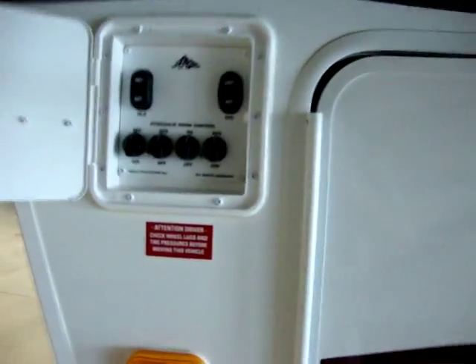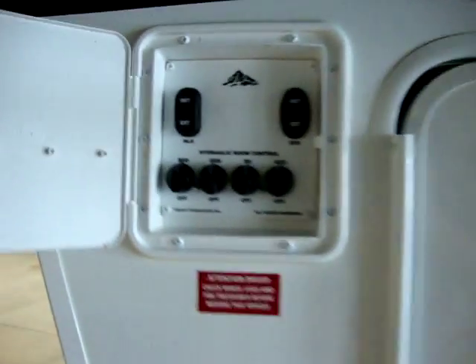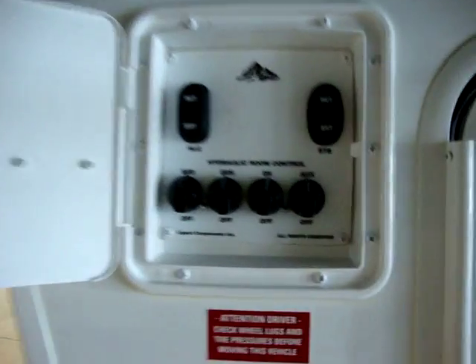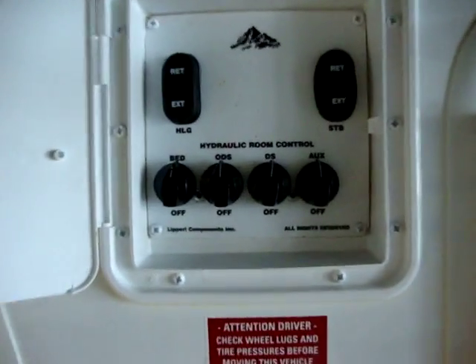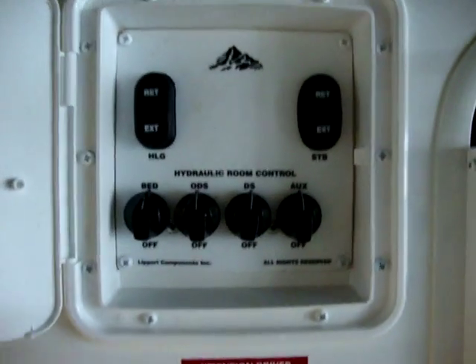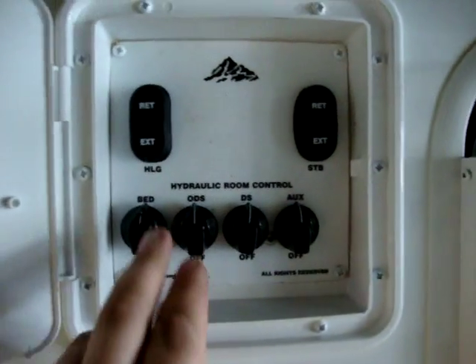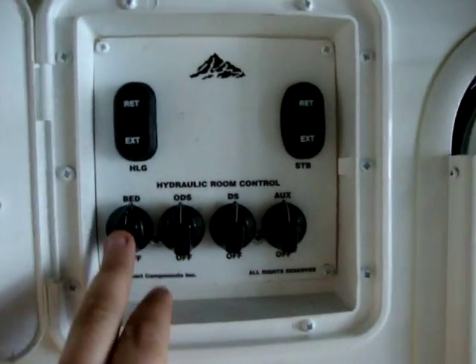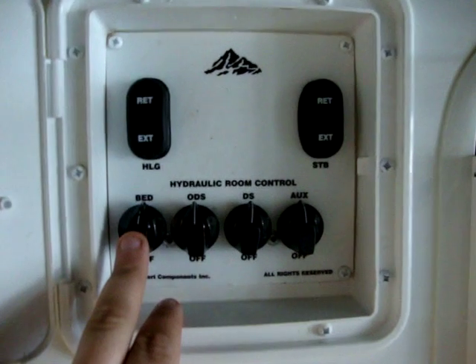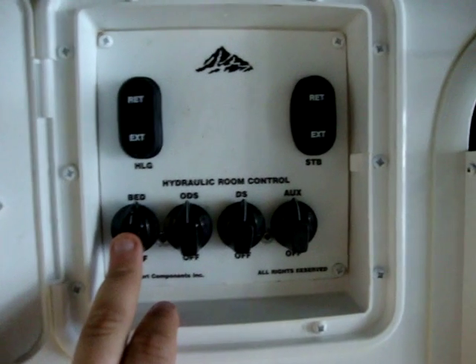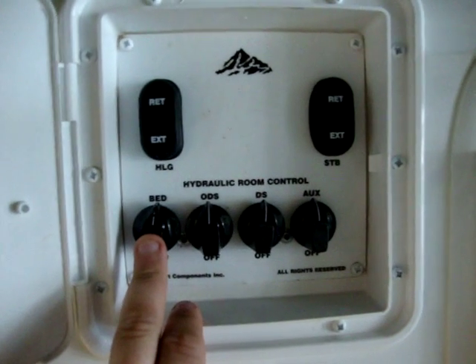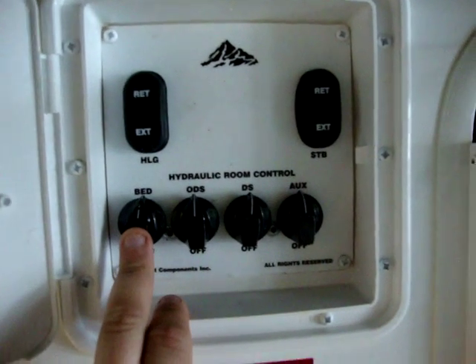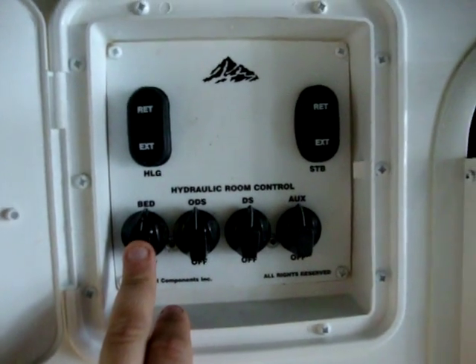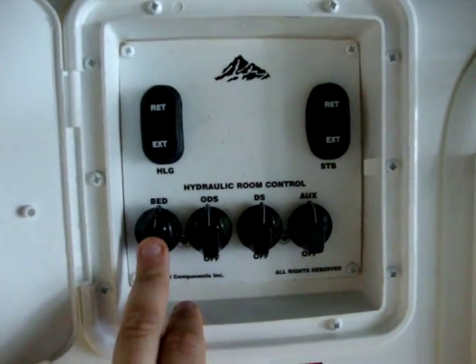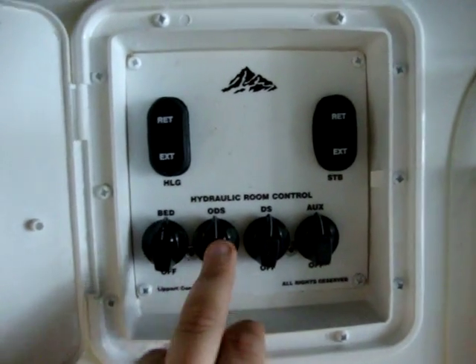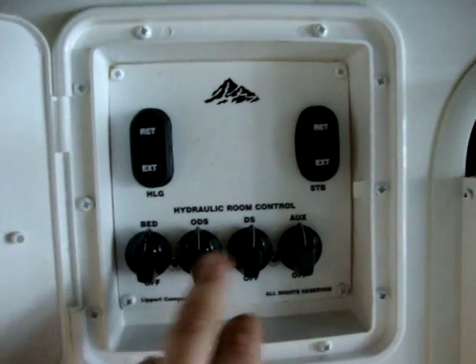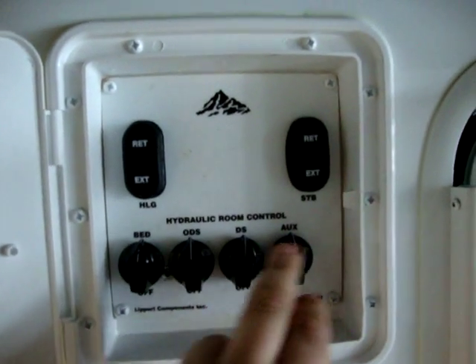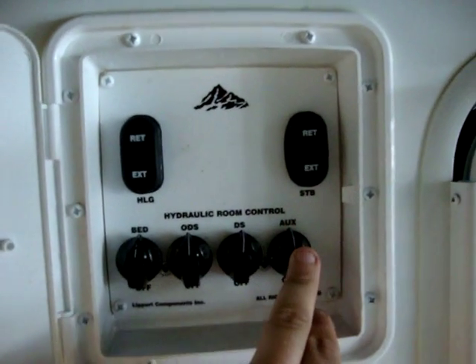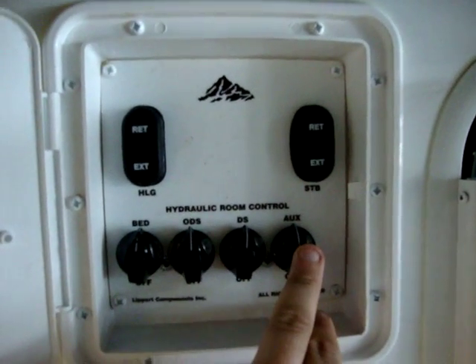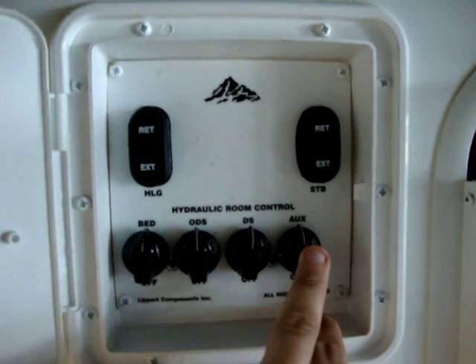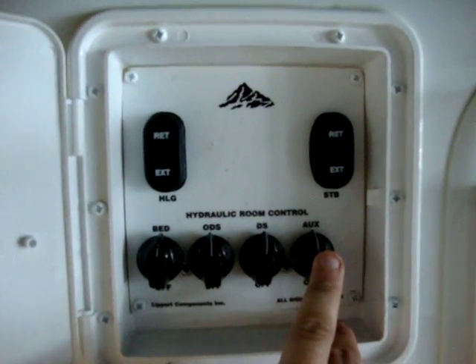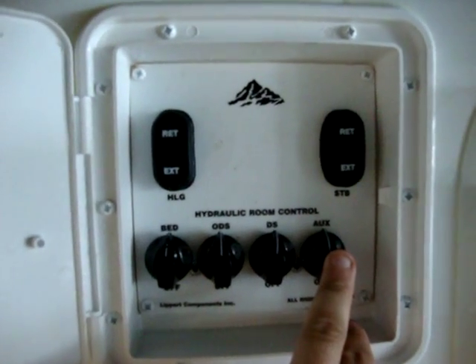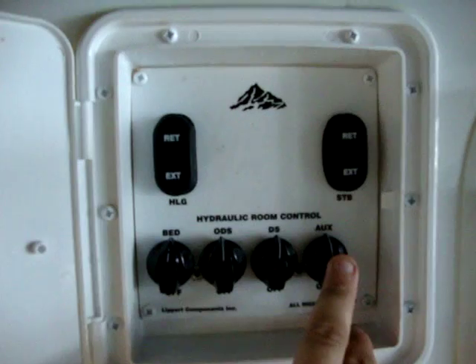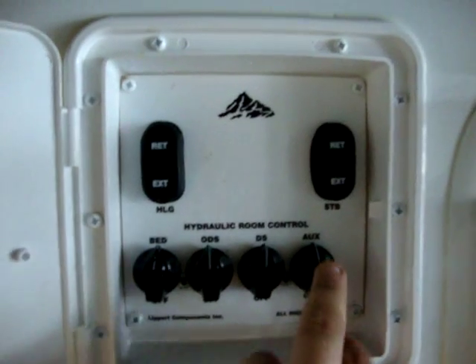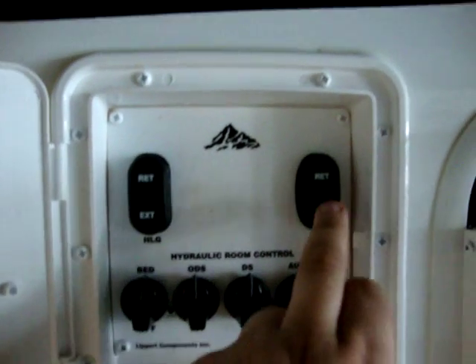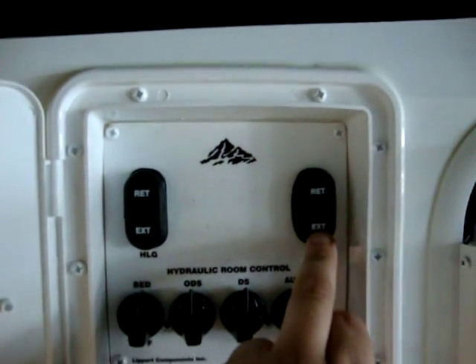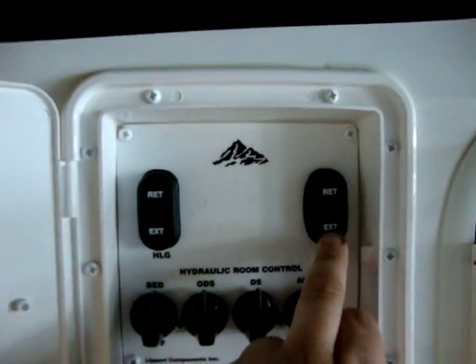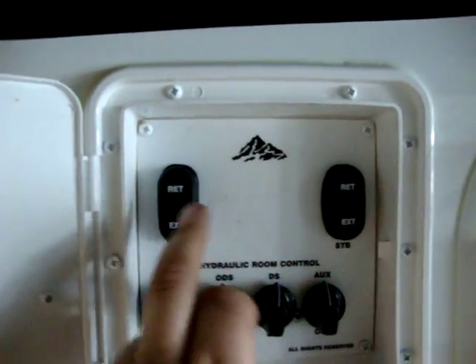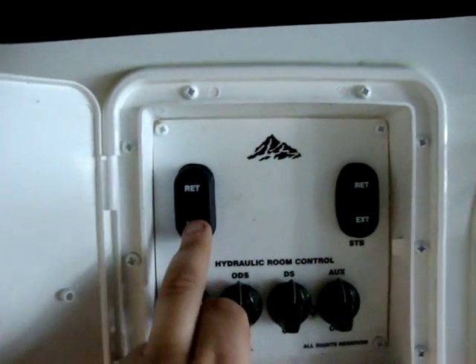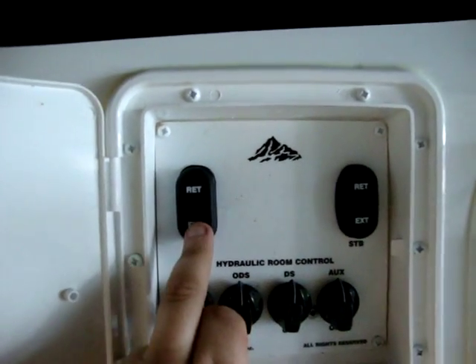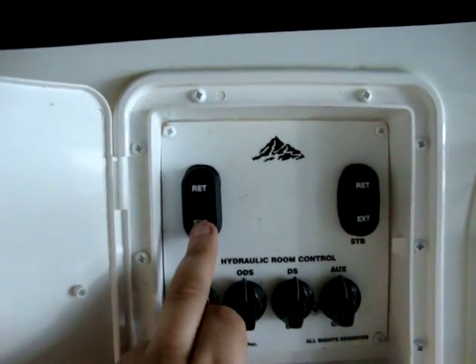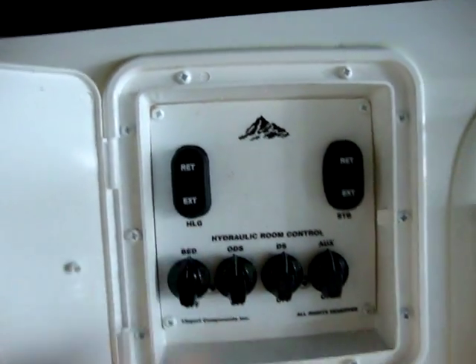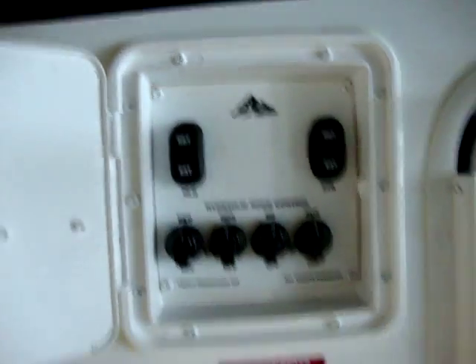Up here we have our room on/off buttons — you can turn the slide out rooms off and on individually if you'd like. There are also rear jacks and power front jack buttons.